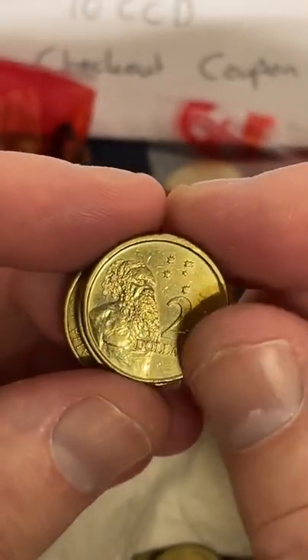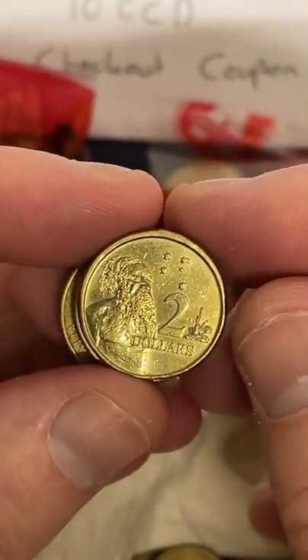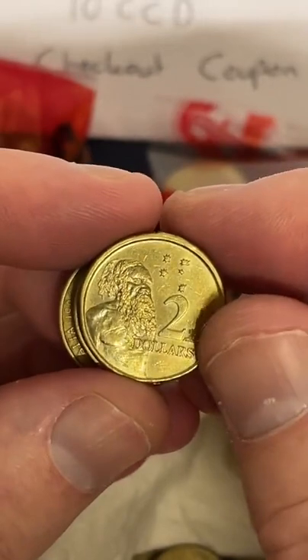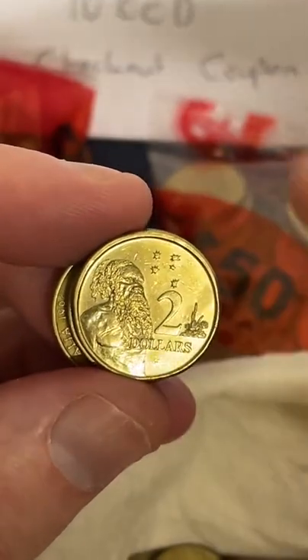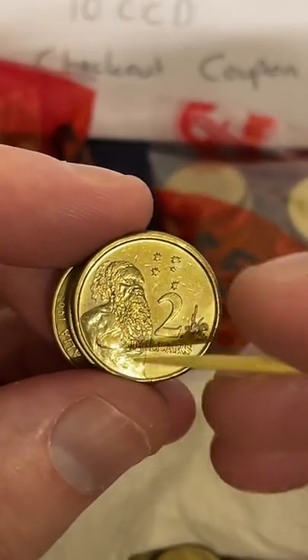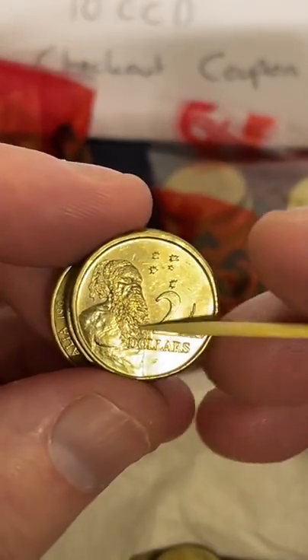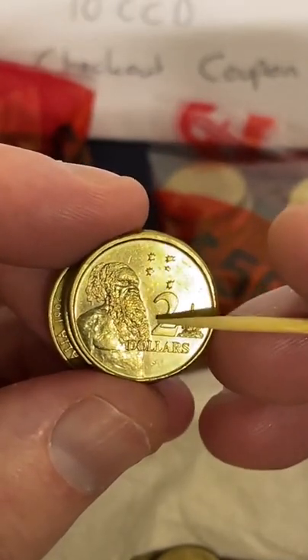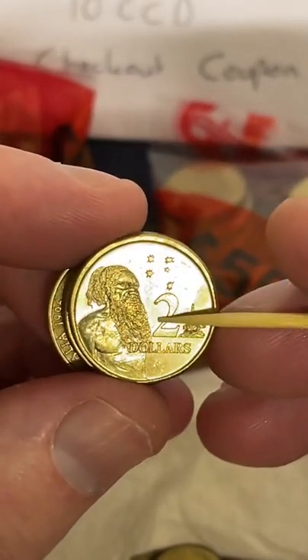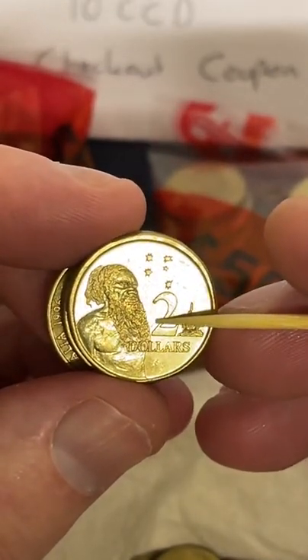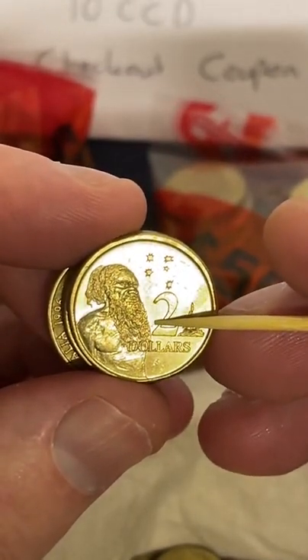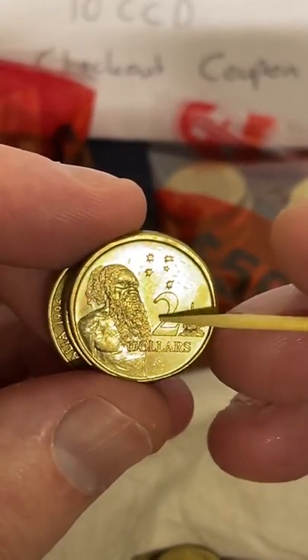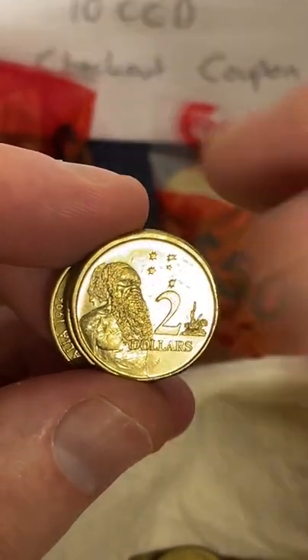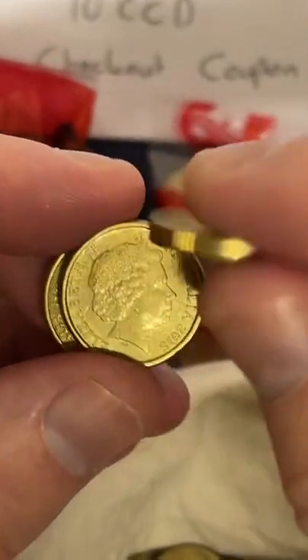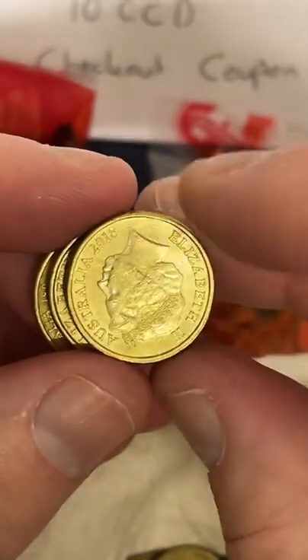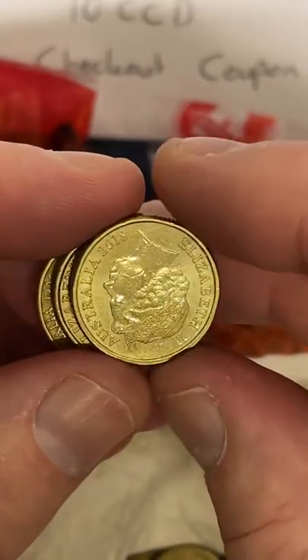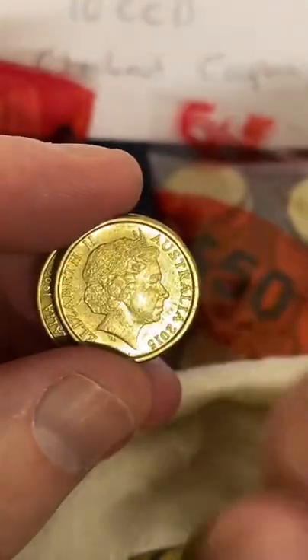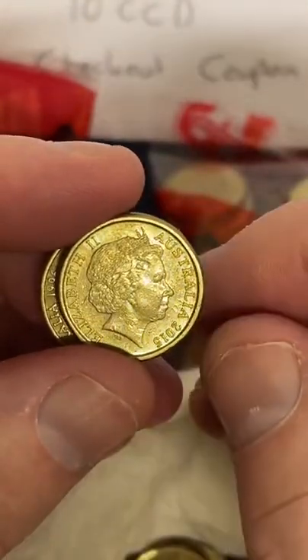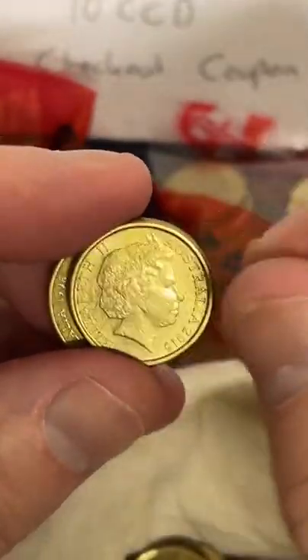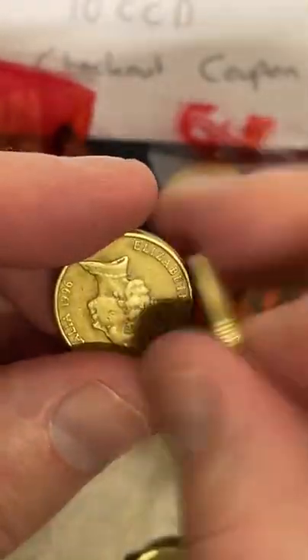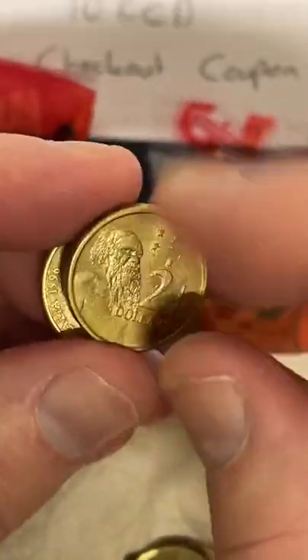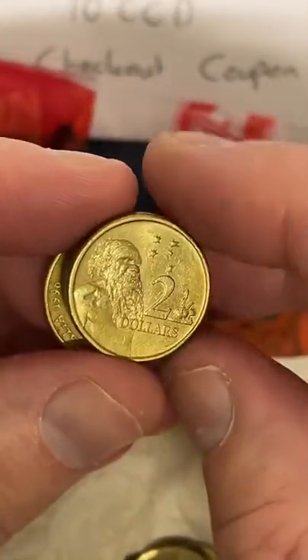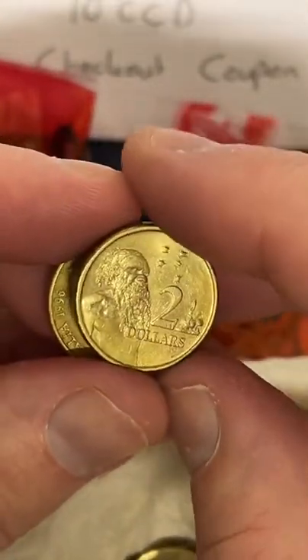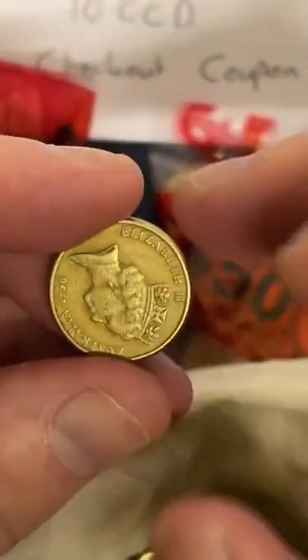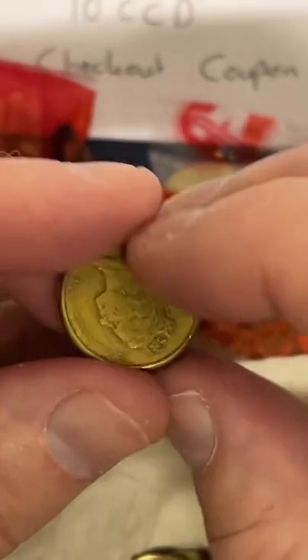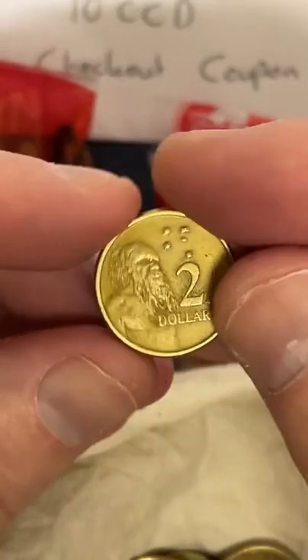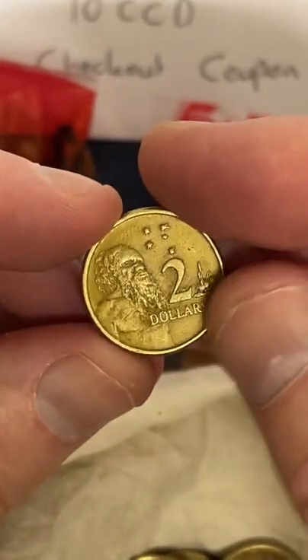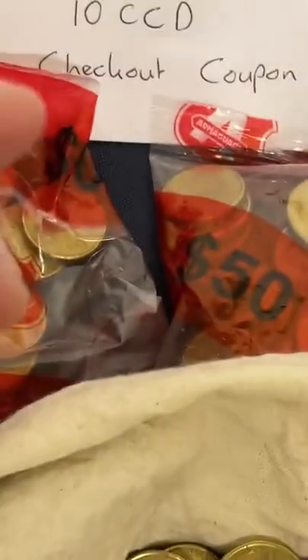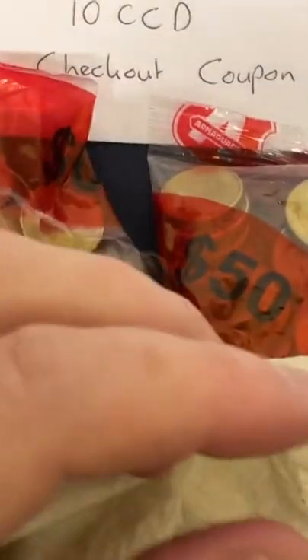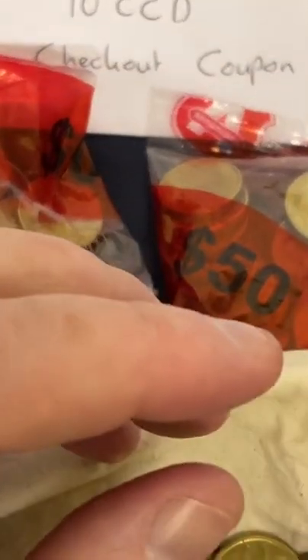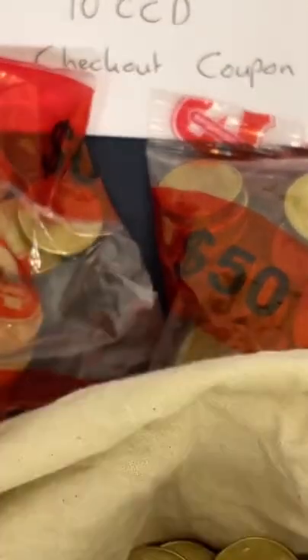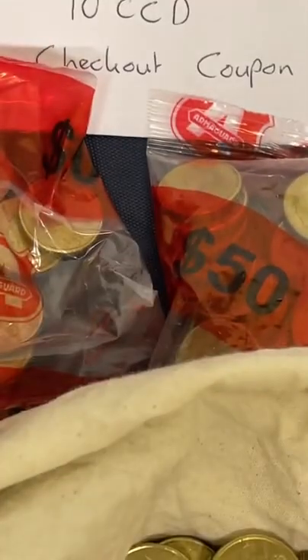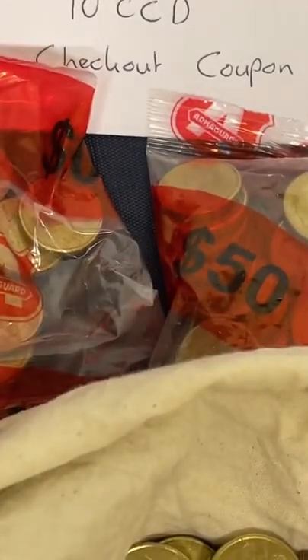Who's the dude on the back of the coin? I can't remember his name off the top of my head. I should look that up, but I don't know unfortunately. Yeah — Aboriginal elder.